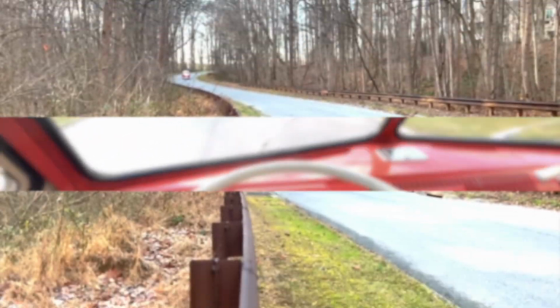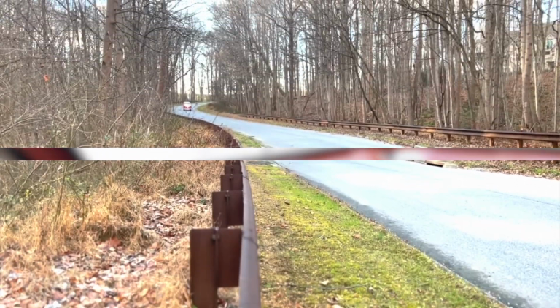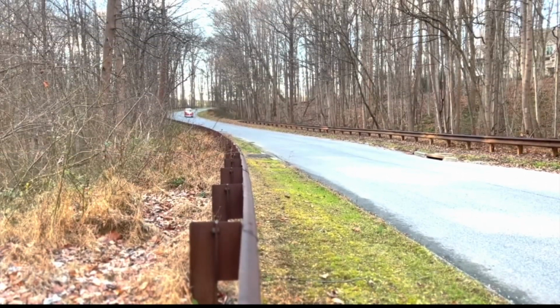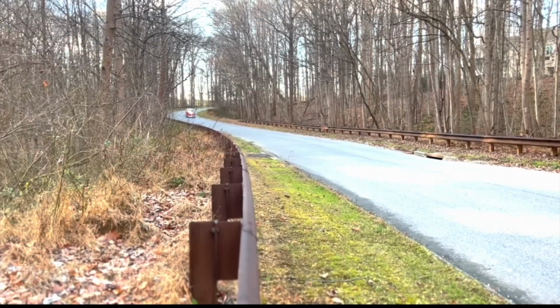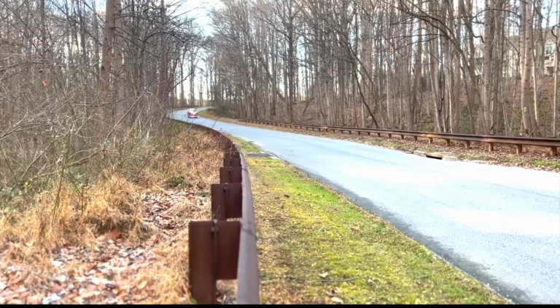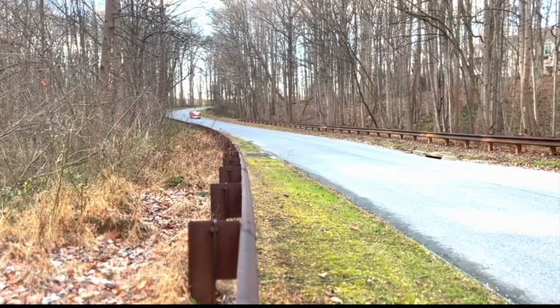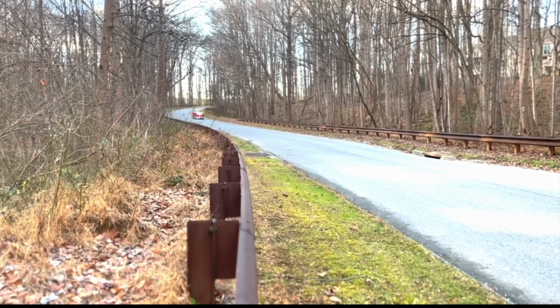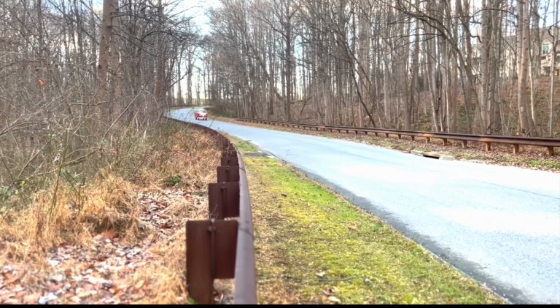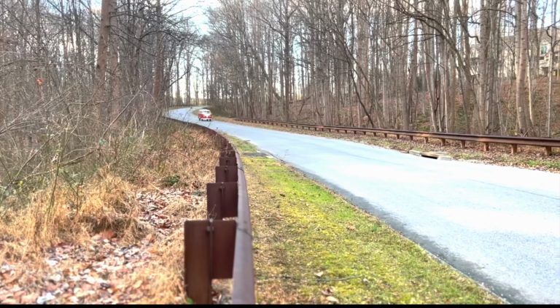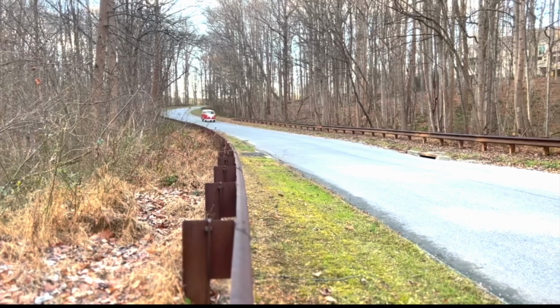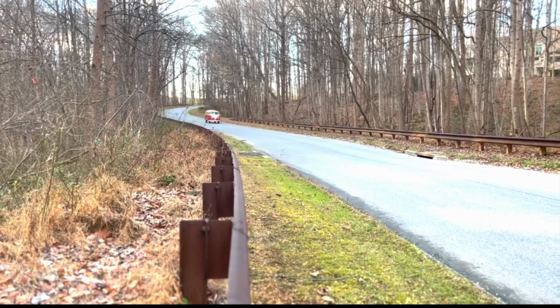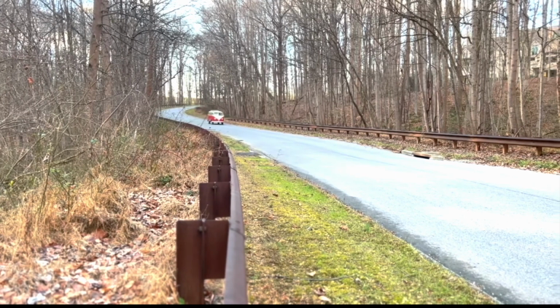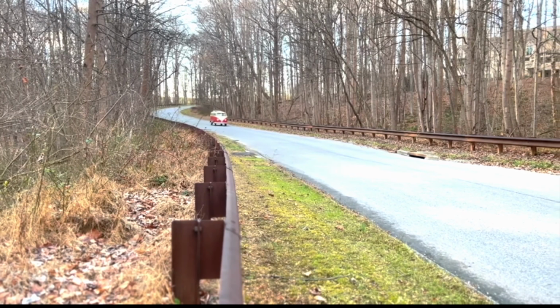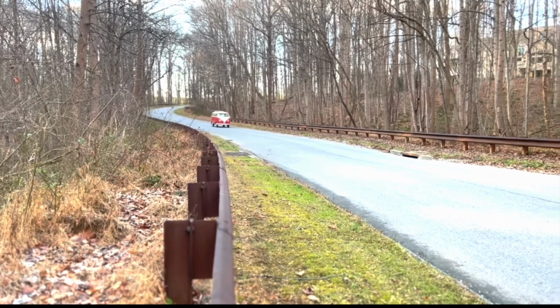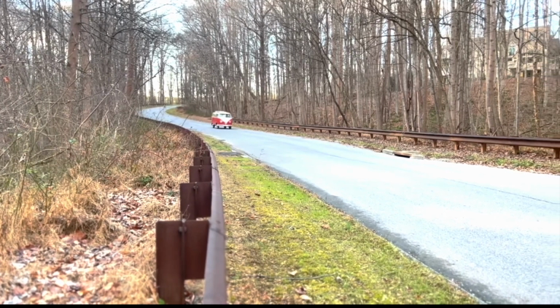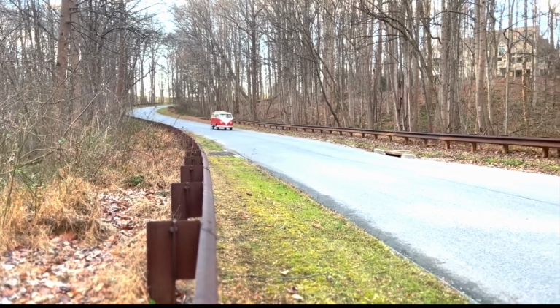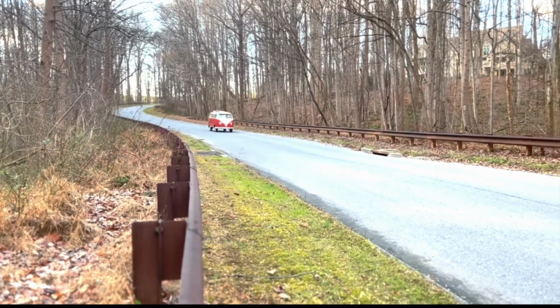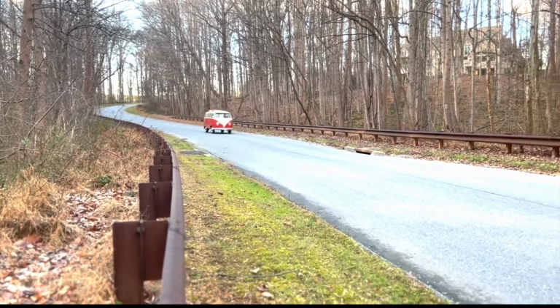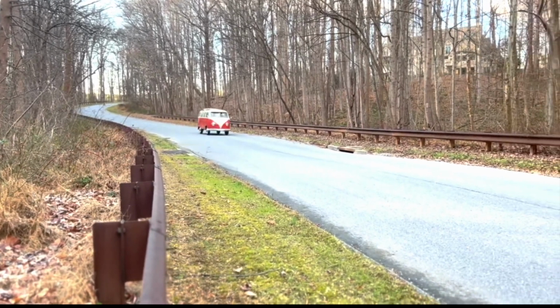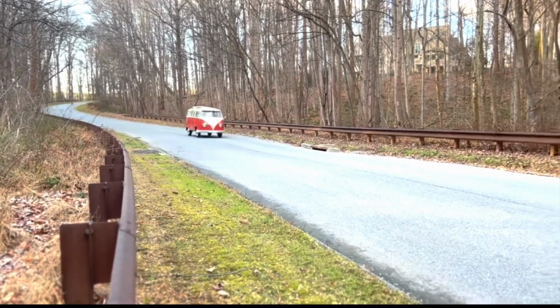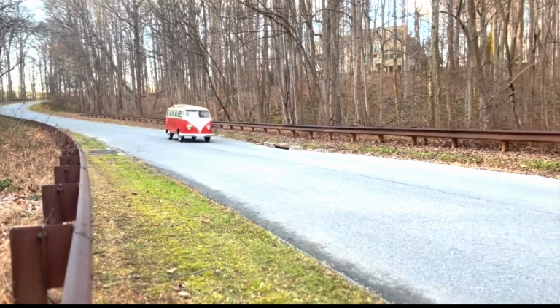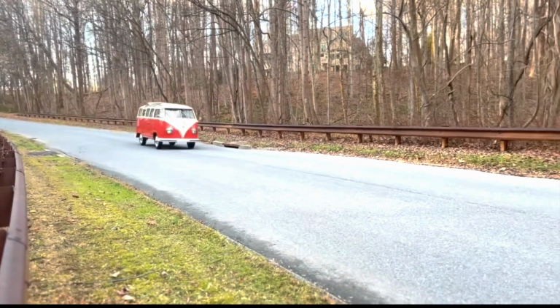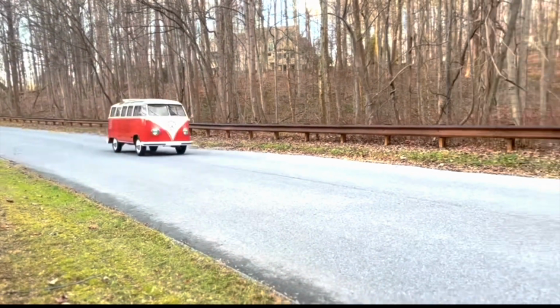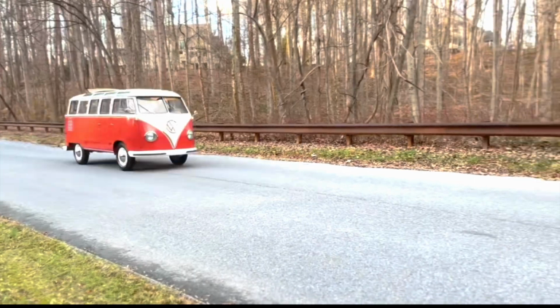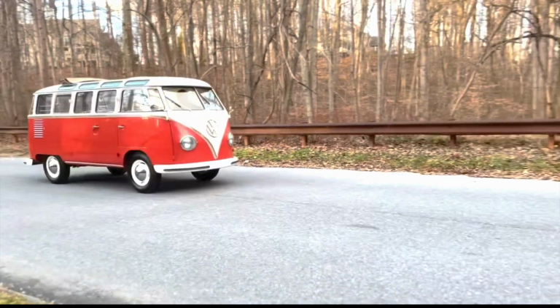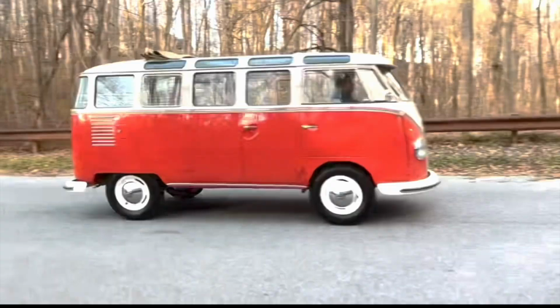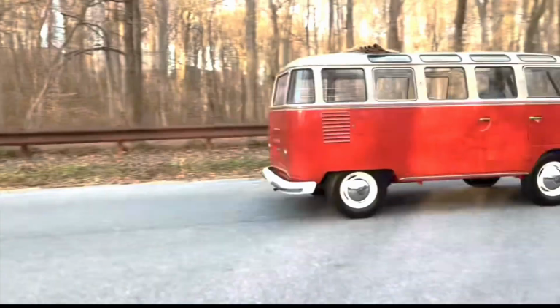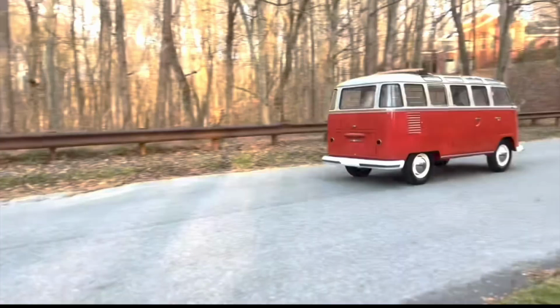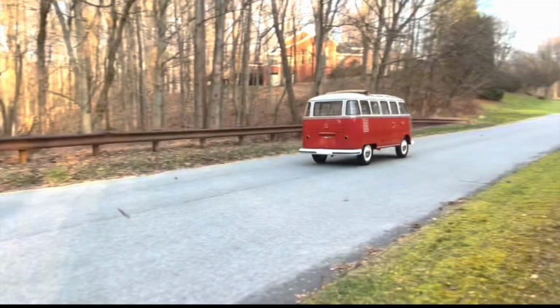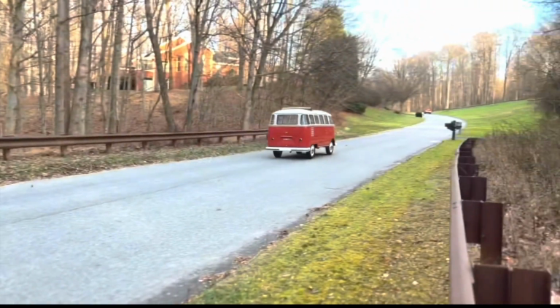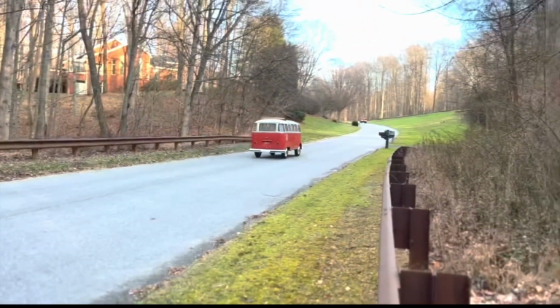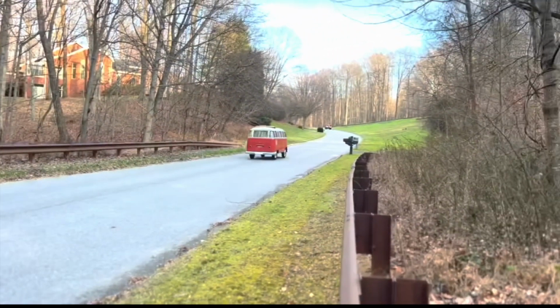This characteristic, along with the nostalgic driving feel, adds to the charm of piloting a Samba bus and contributes to the overall enjoyable driving experience that enthusiasts appreciate even on the road today.